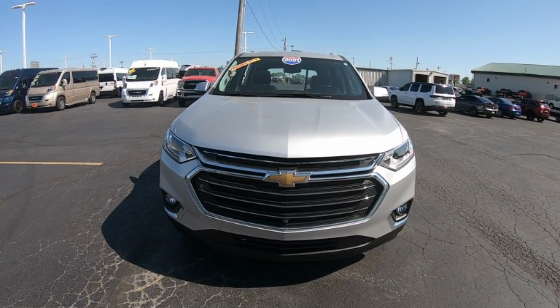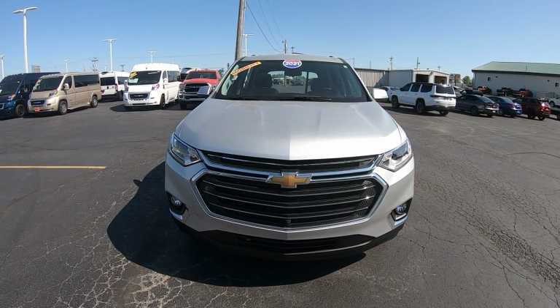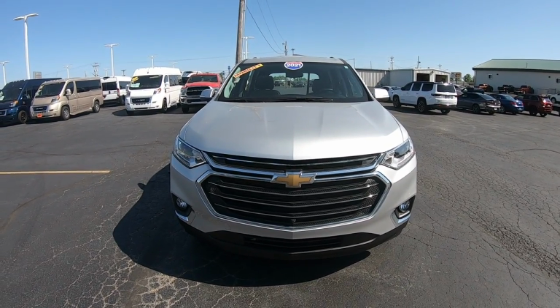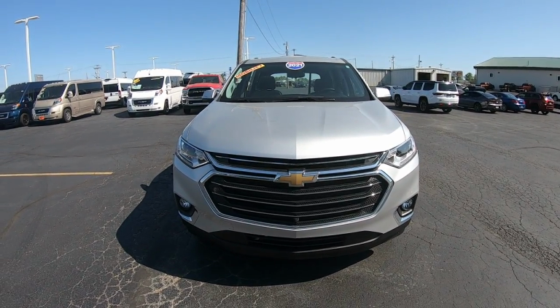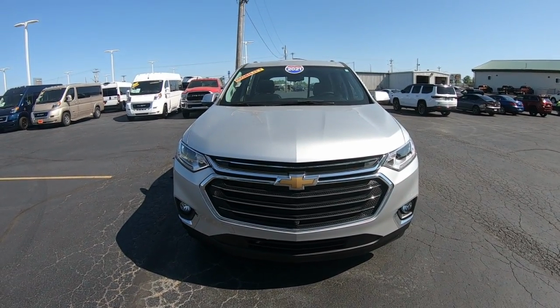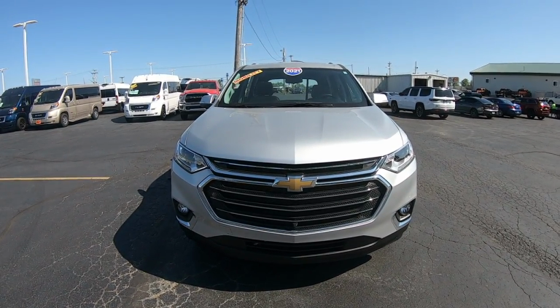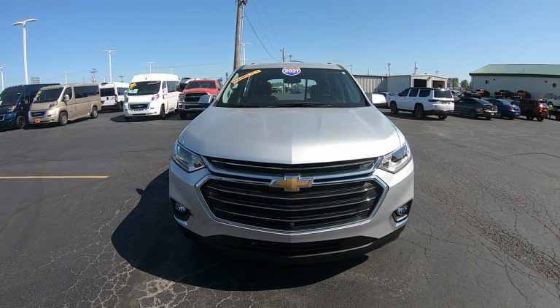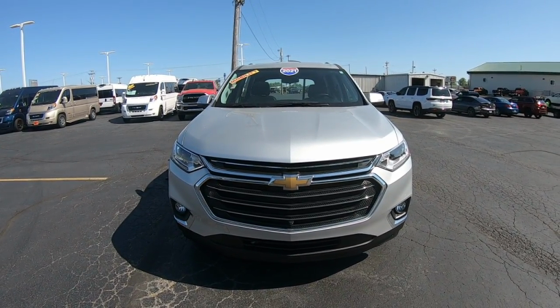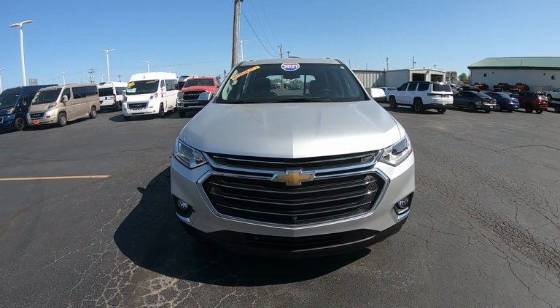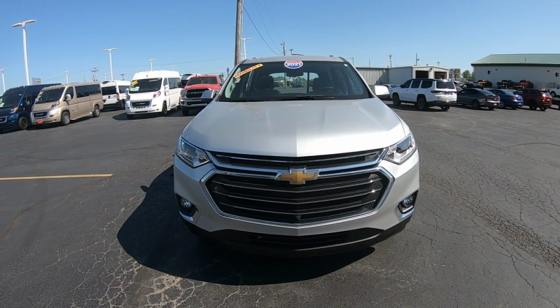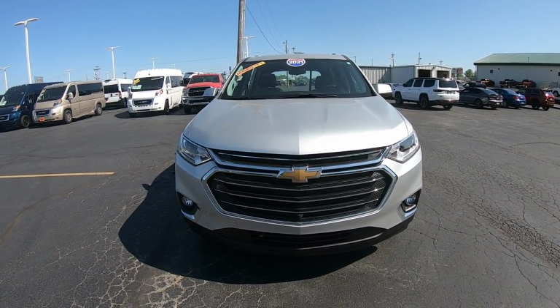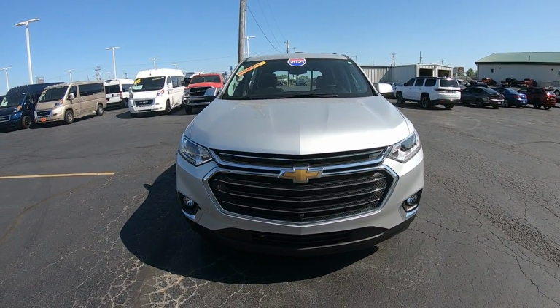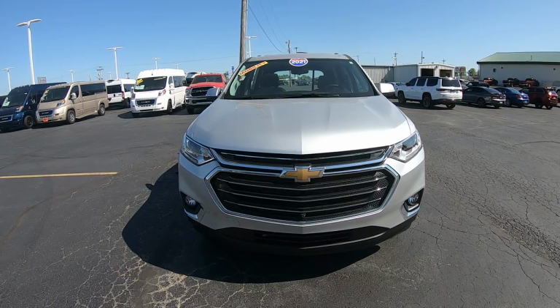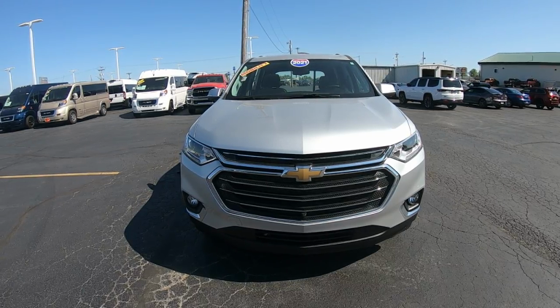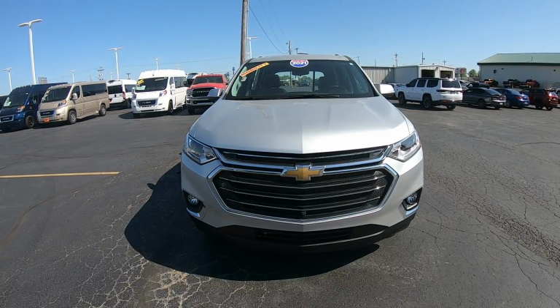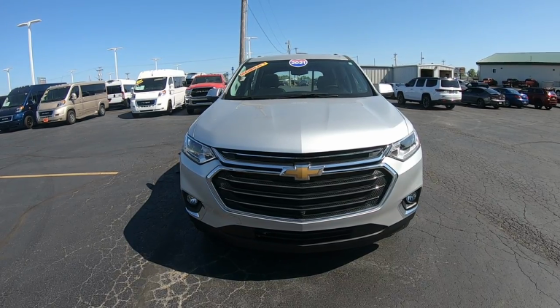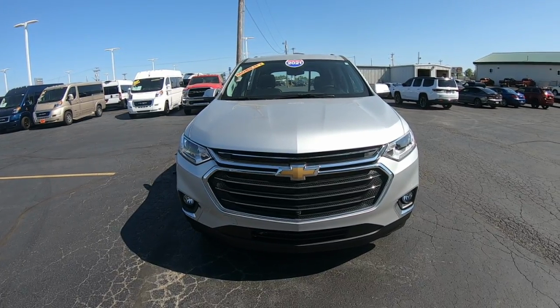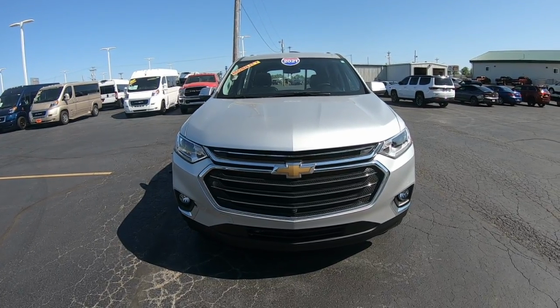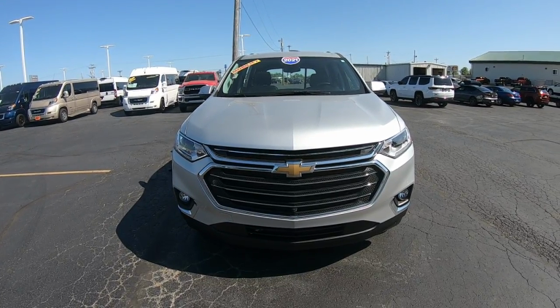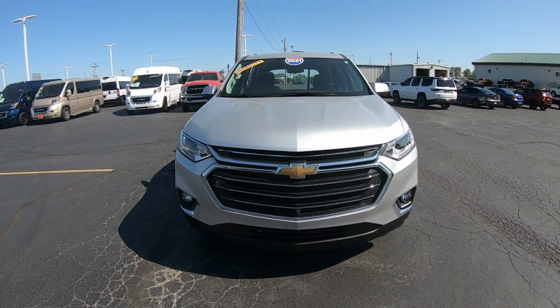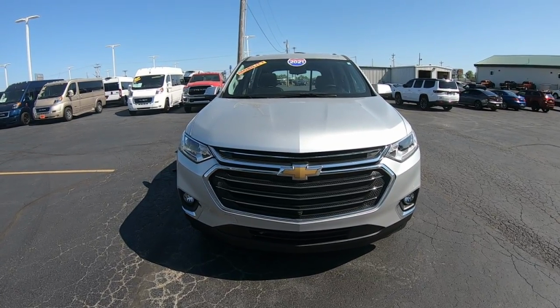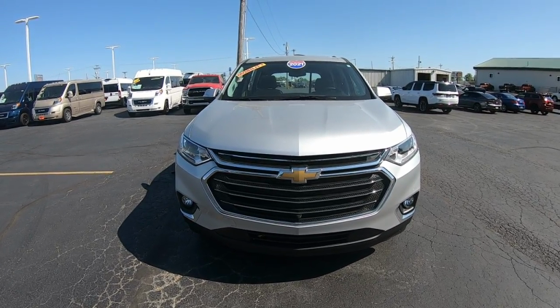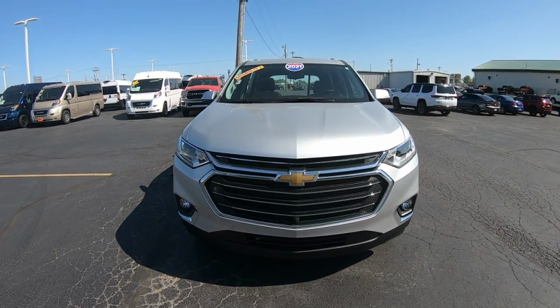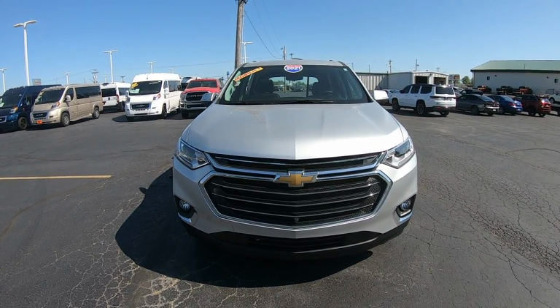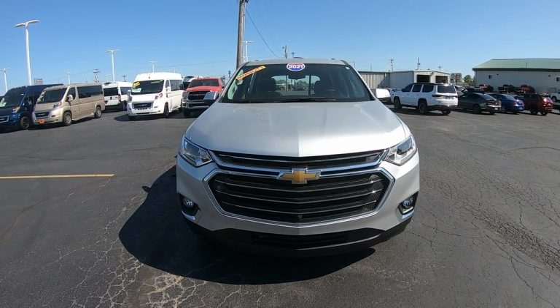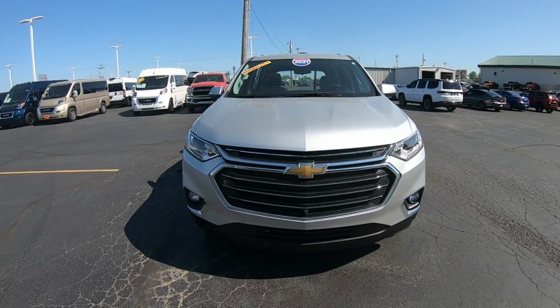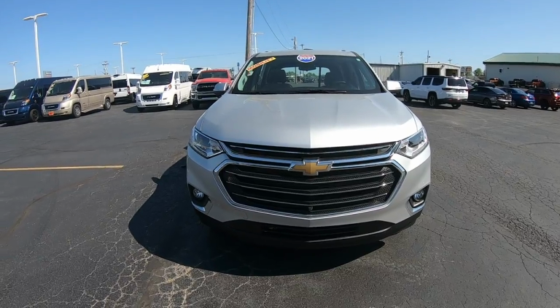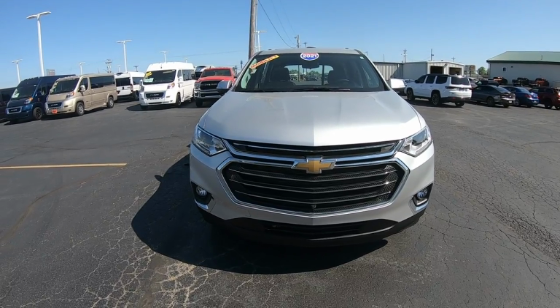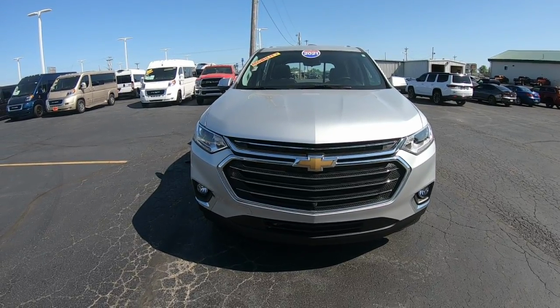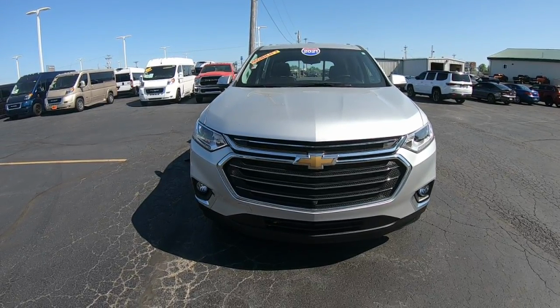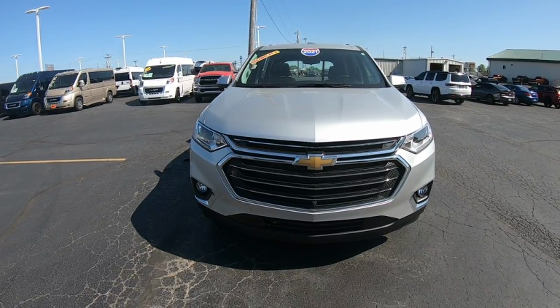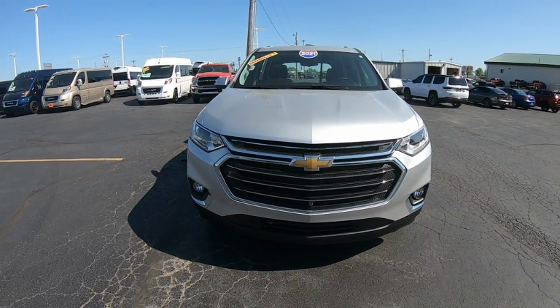Hi folks, Nick Ruiz here at Sherry Conversion Vans here in Pickwell, Ohio. Today I'm showing you a 2021 Chevy Traverse LT with a BraunAbility outfit on it for mobility. Stock number 30411AT.